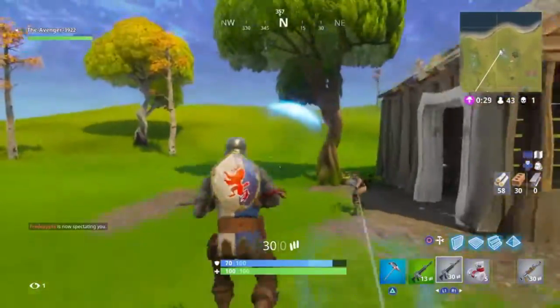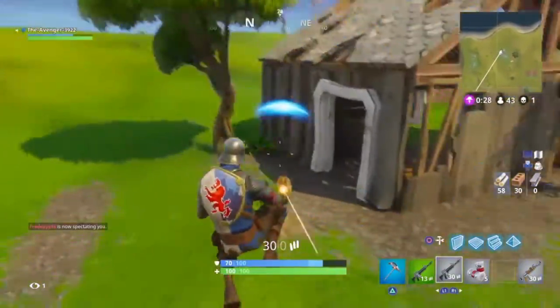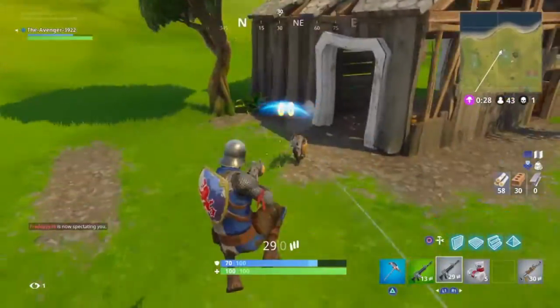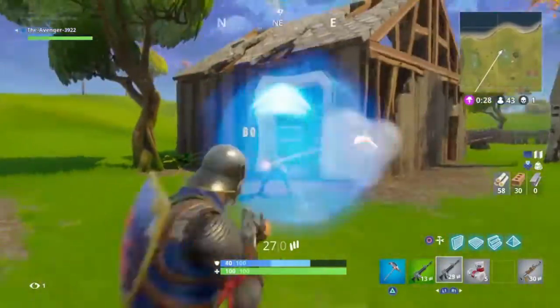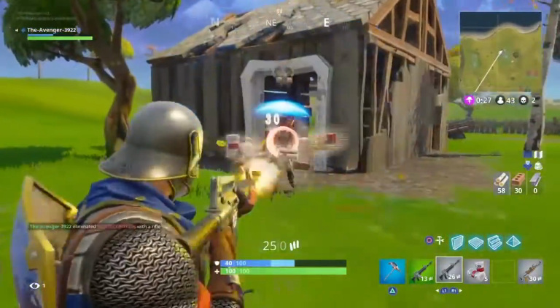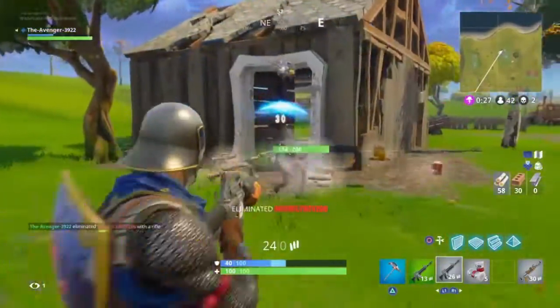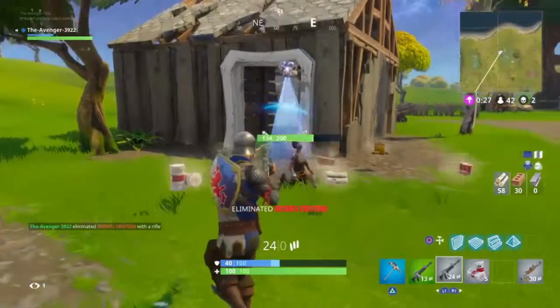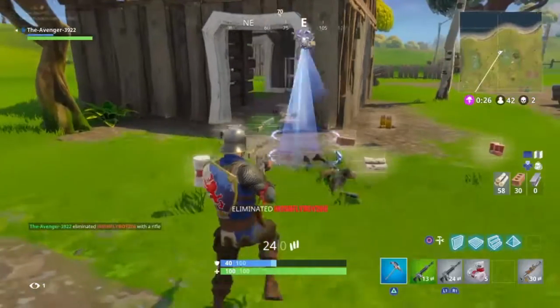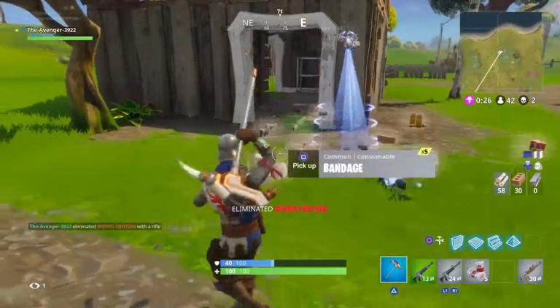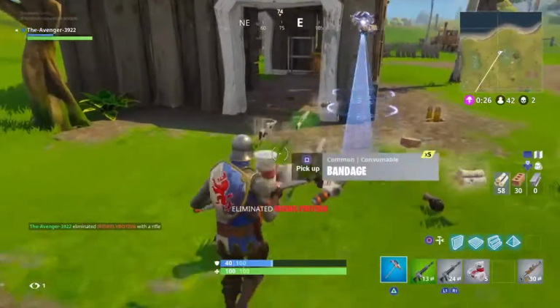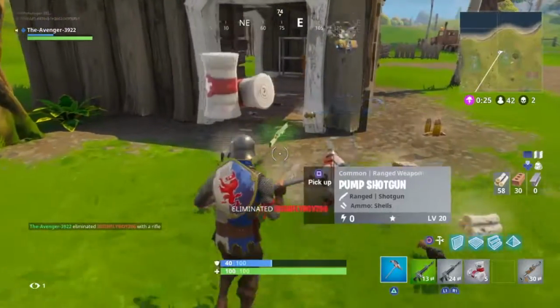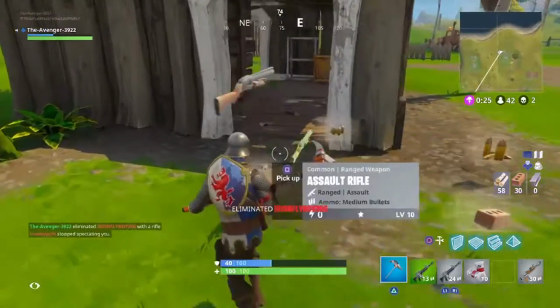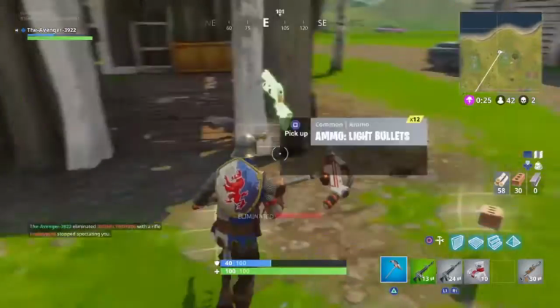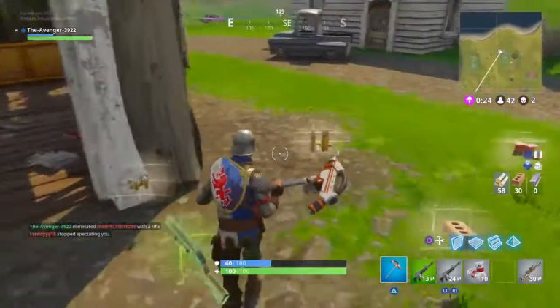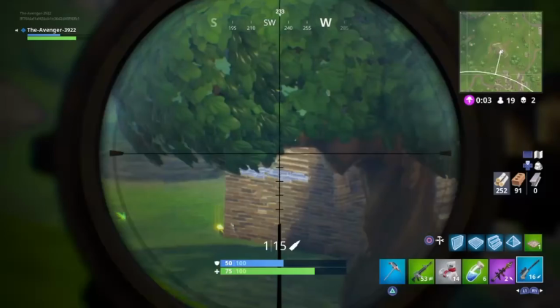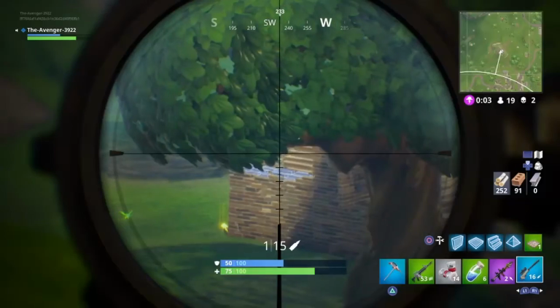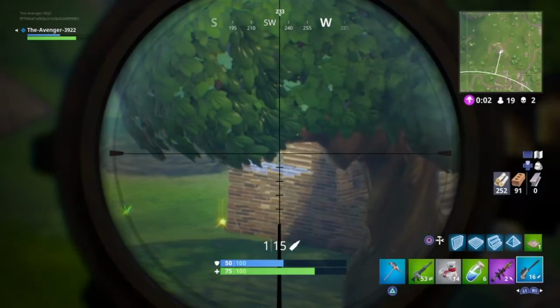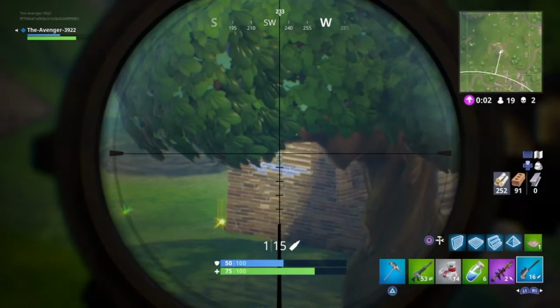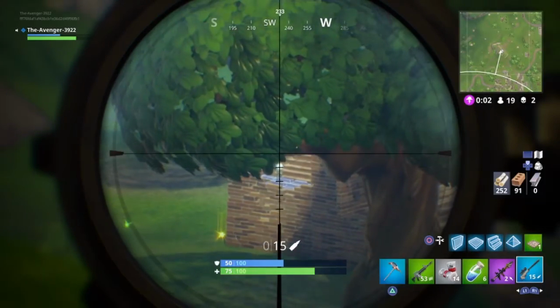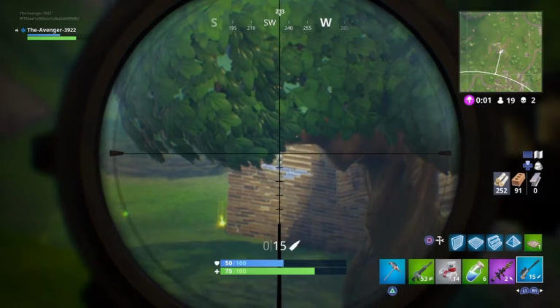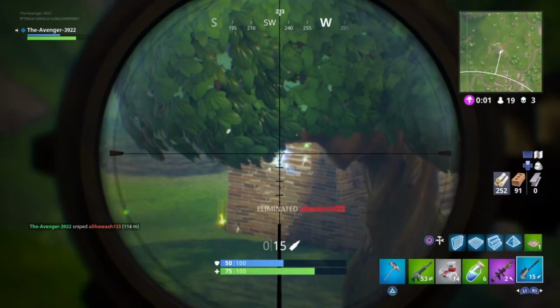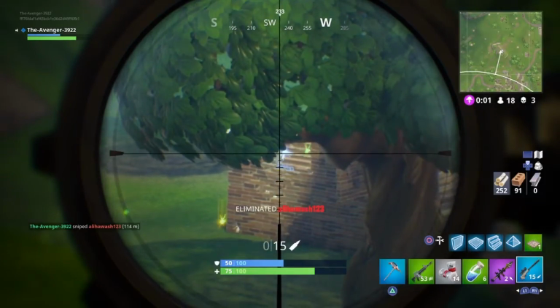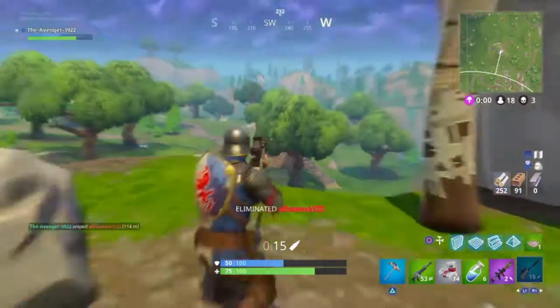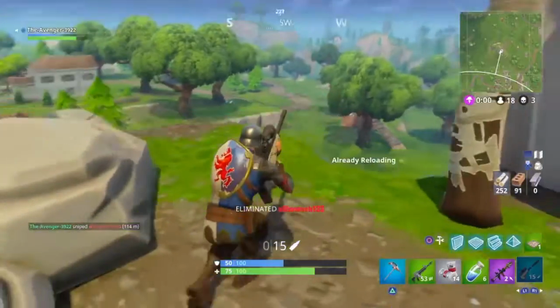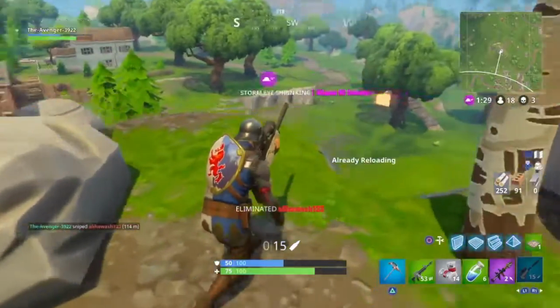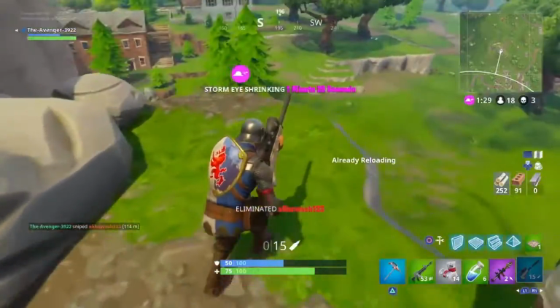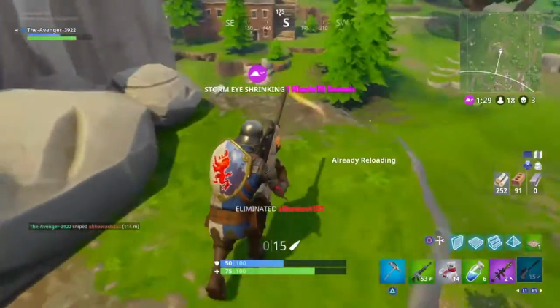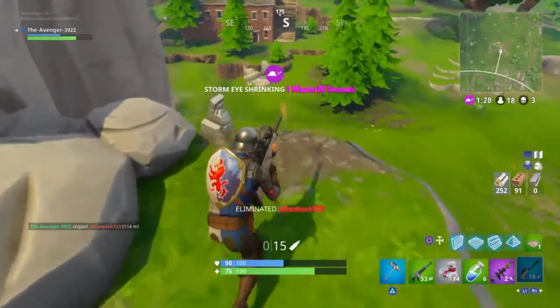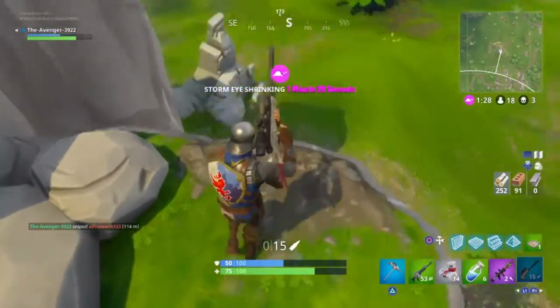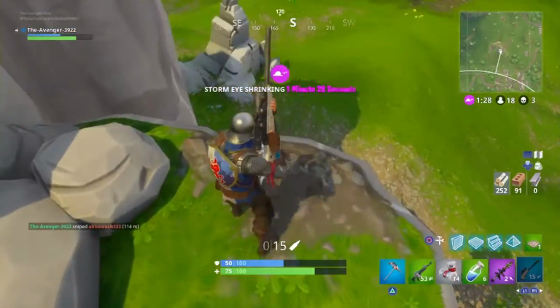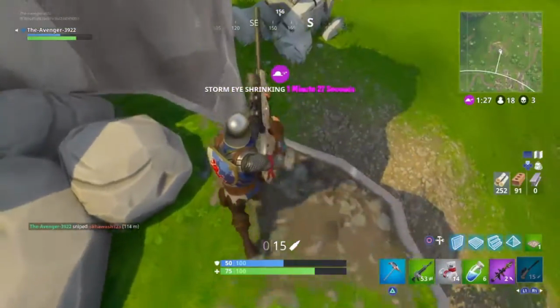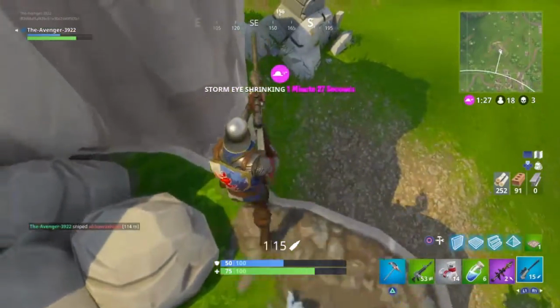They also did some weapon changing. The Impulse Grenade is a blue rarity and it's found in treasure chests and supply drops only.